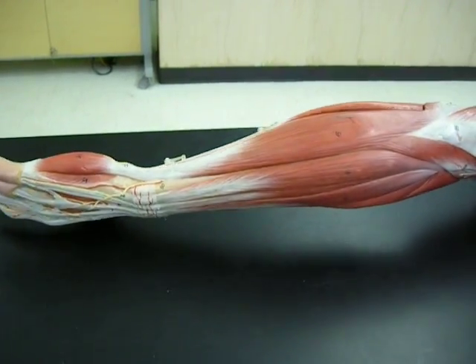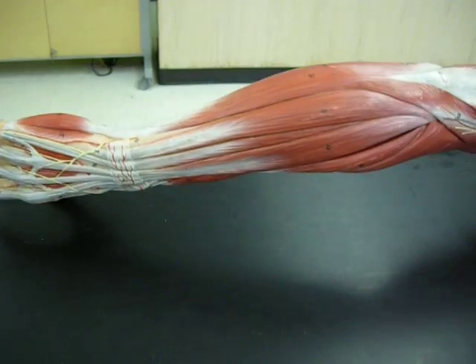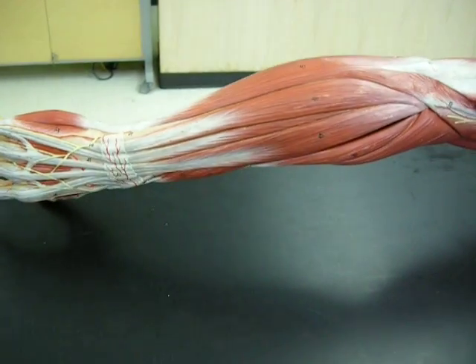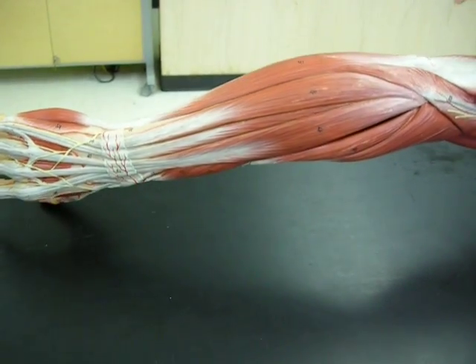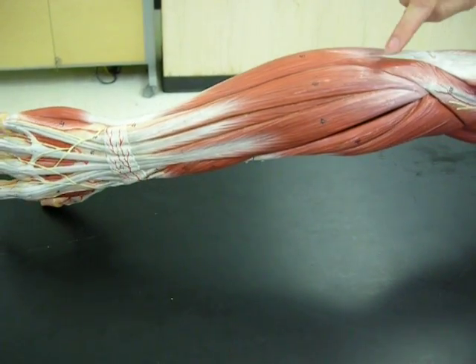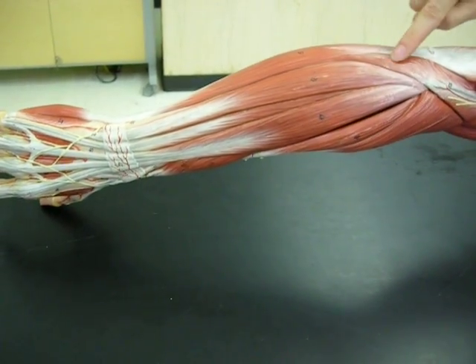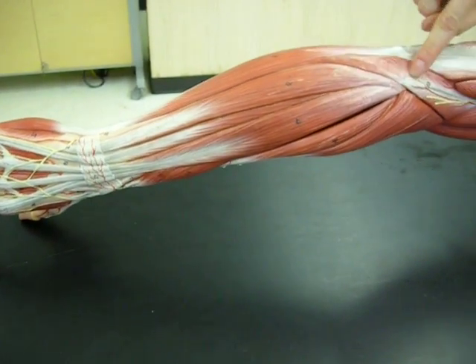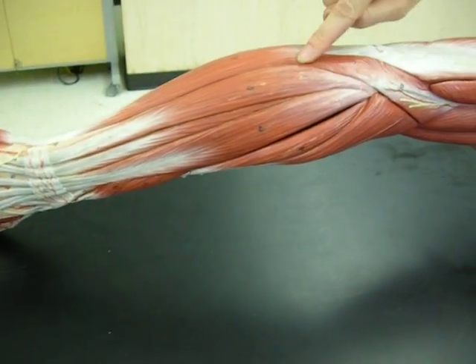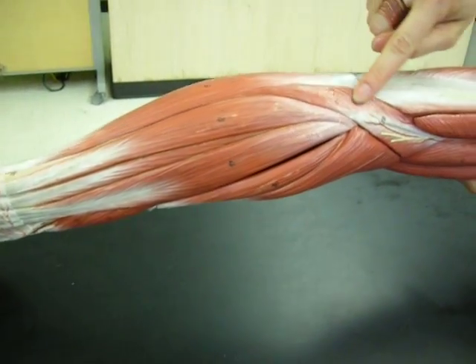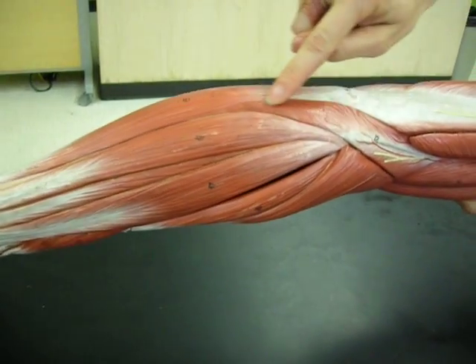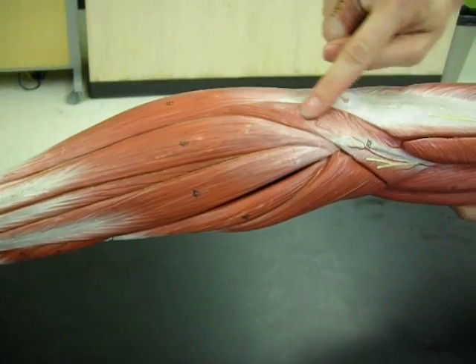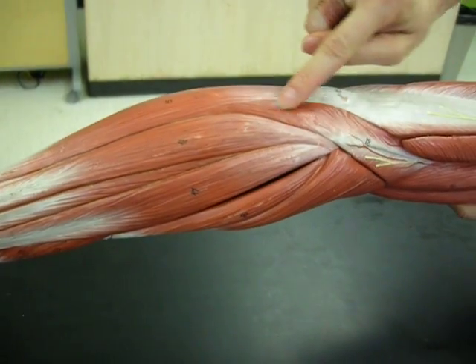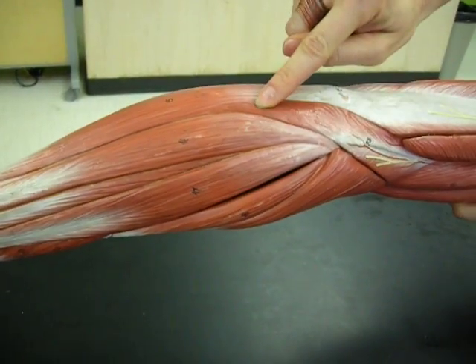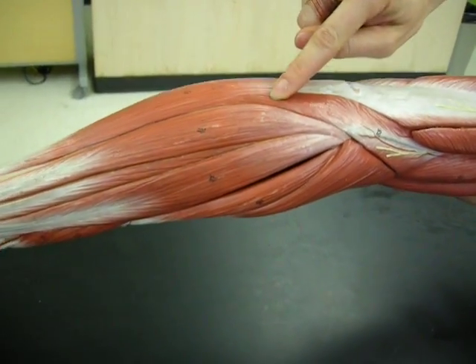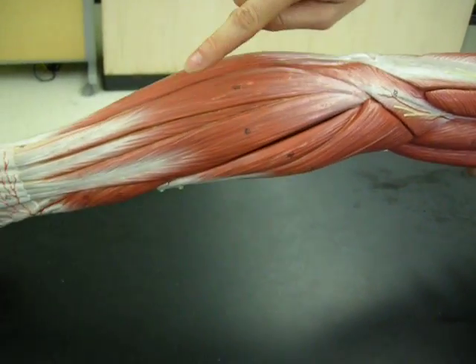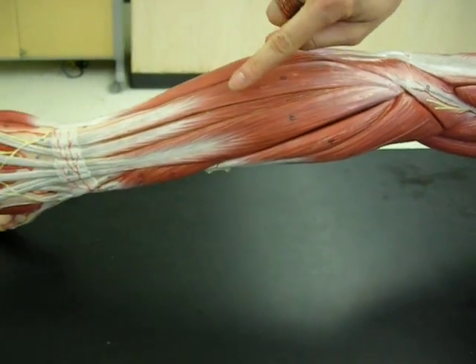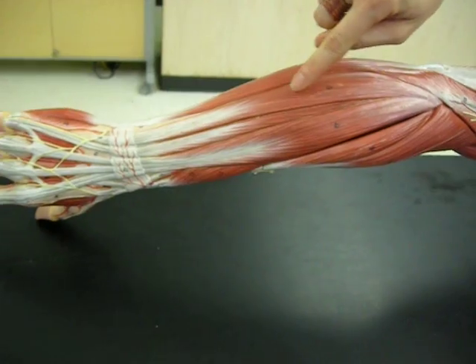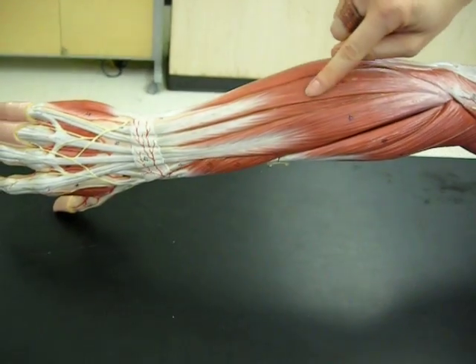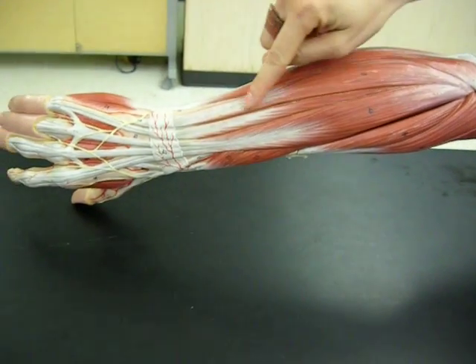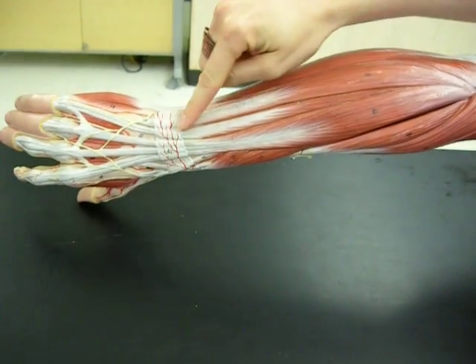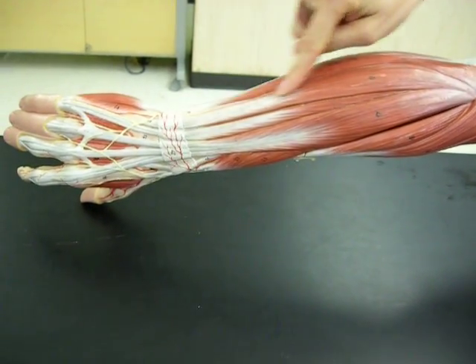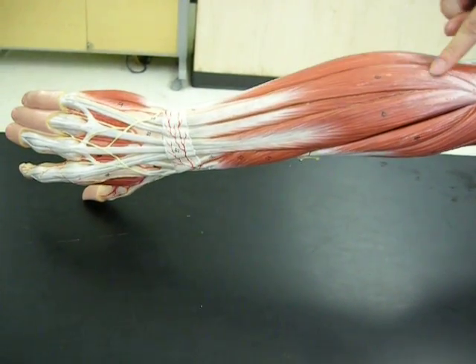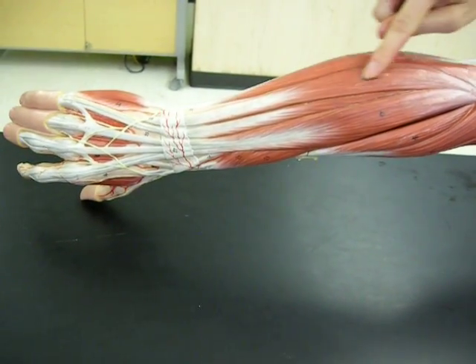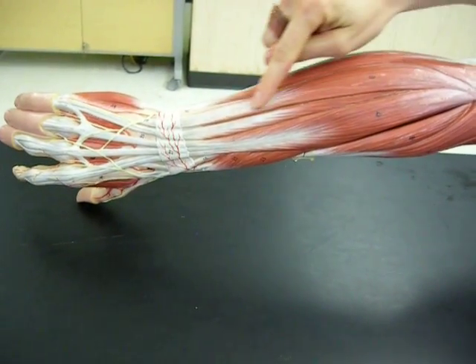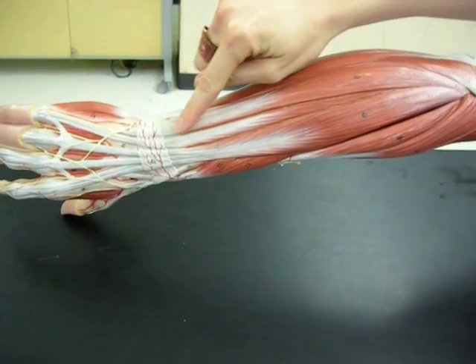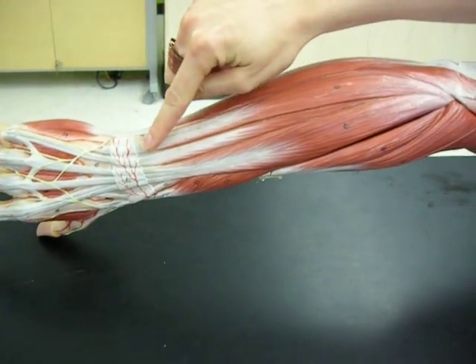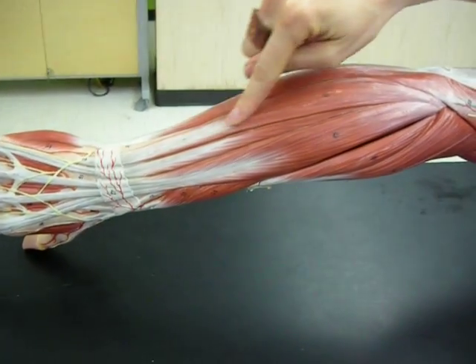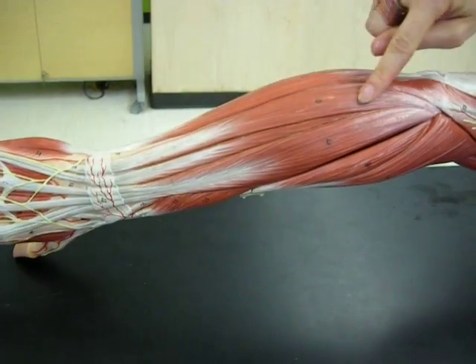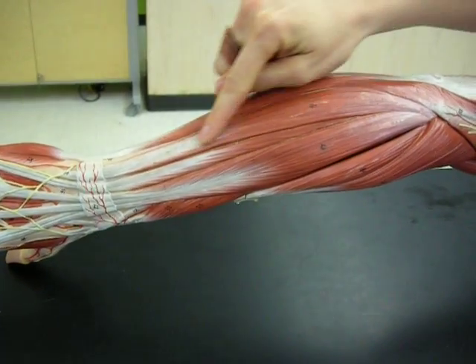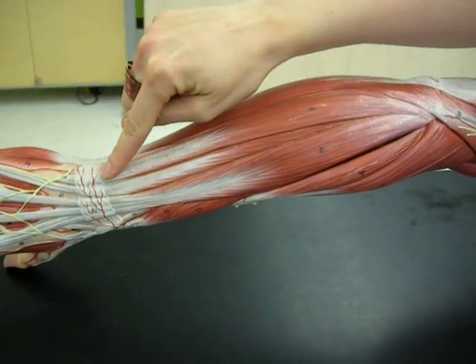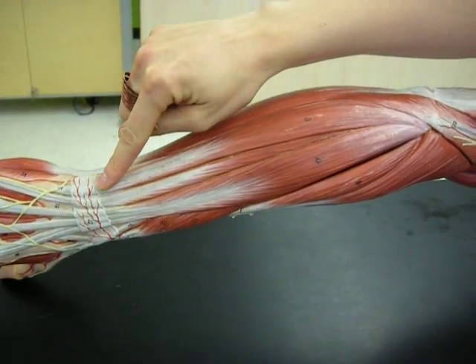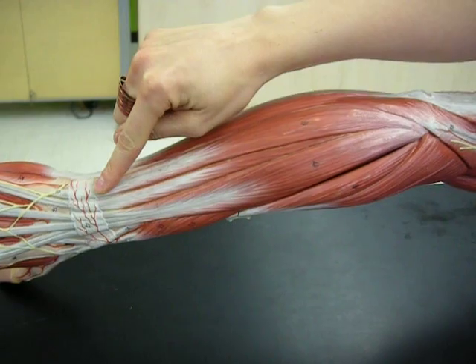Moving up toward the elbow here, we've got the anconeus. And on the rest of the forearm, here we have the extensor carpi ulnaris.